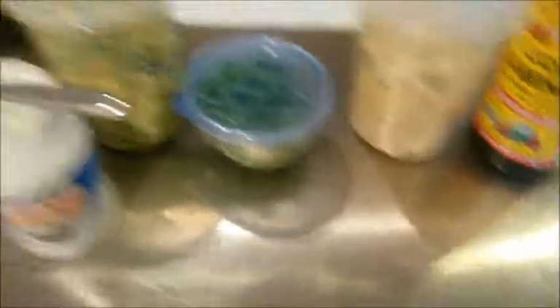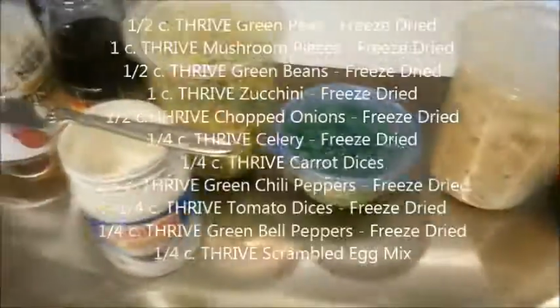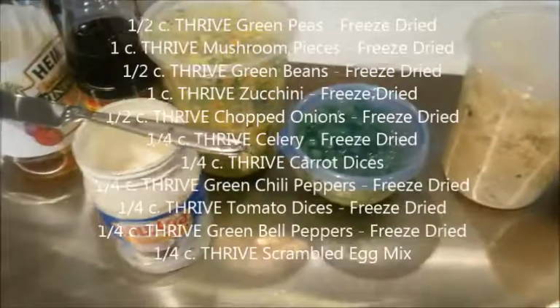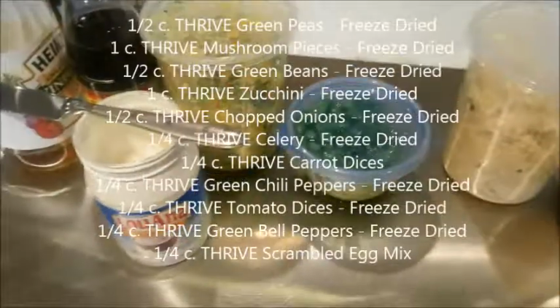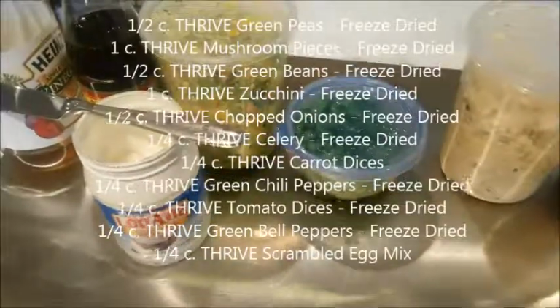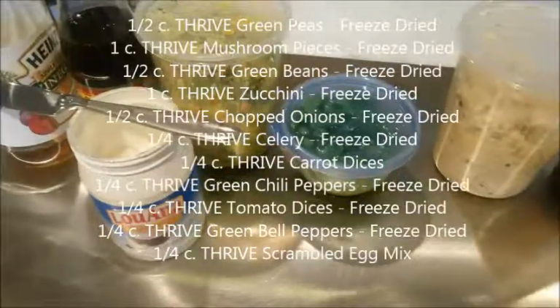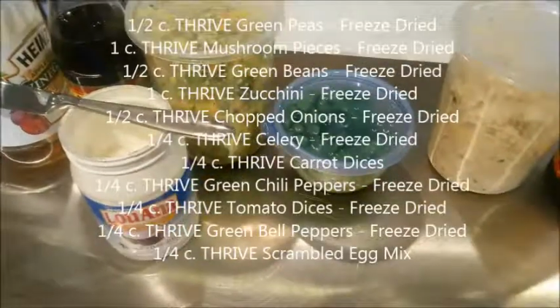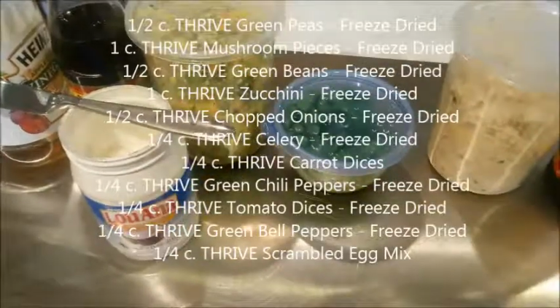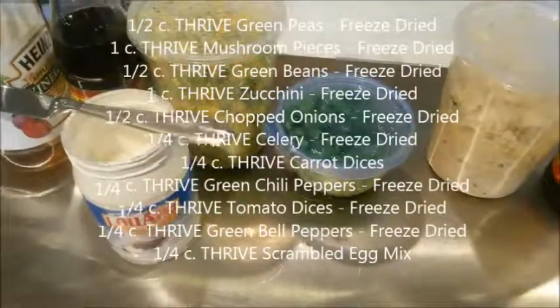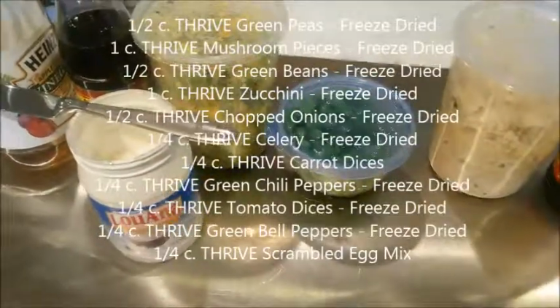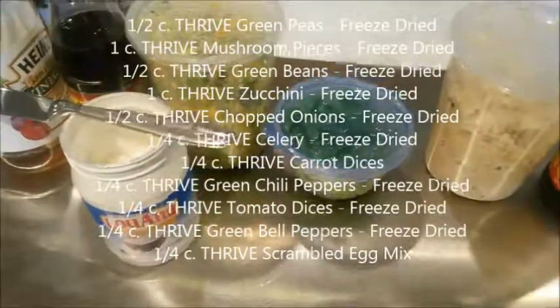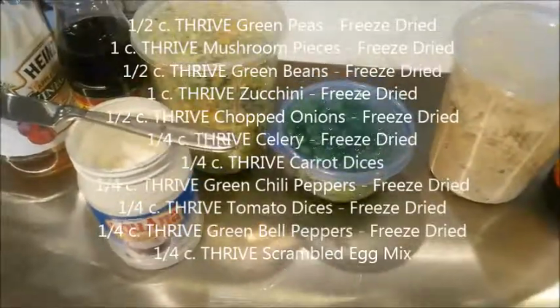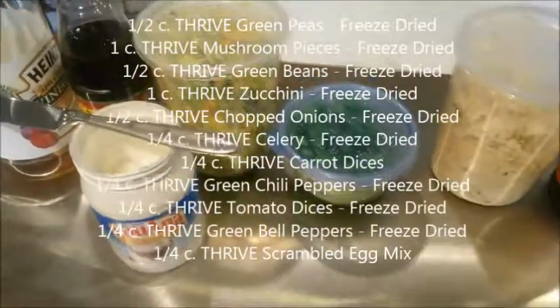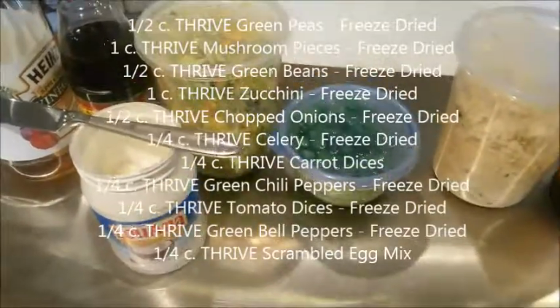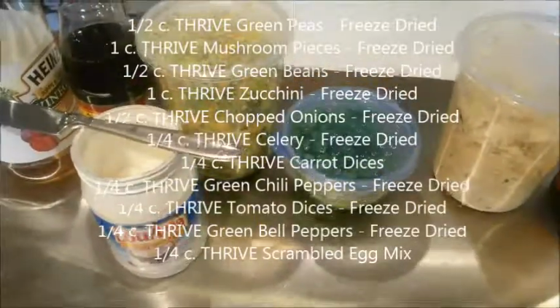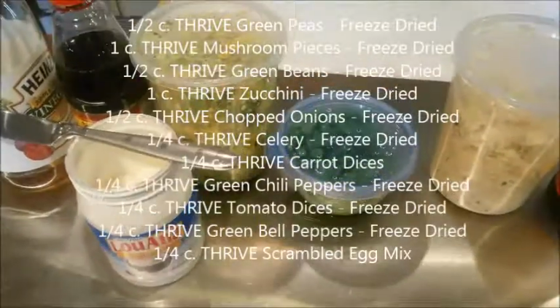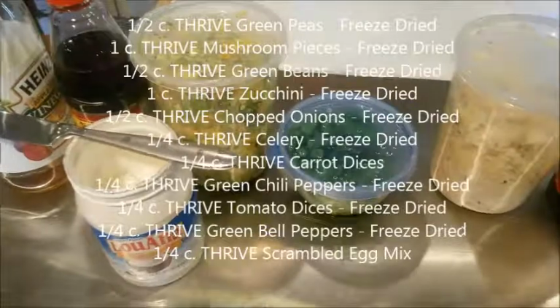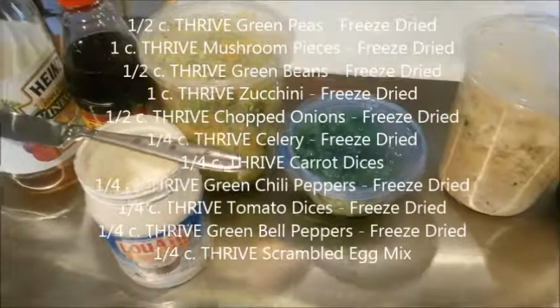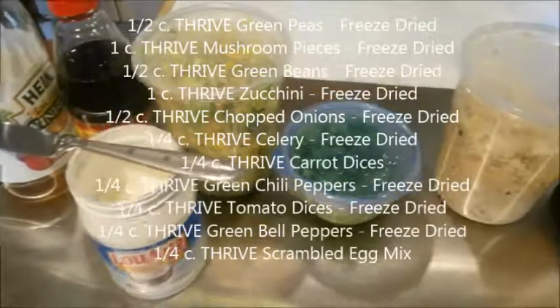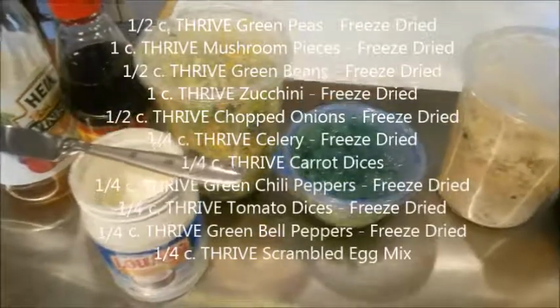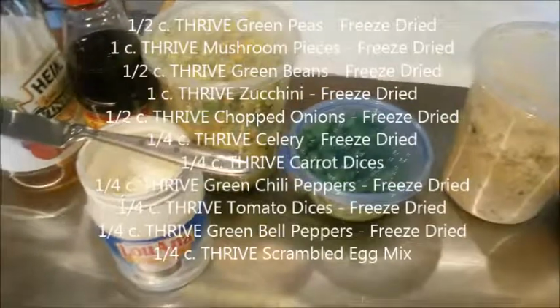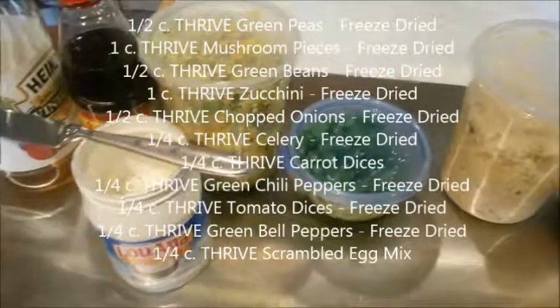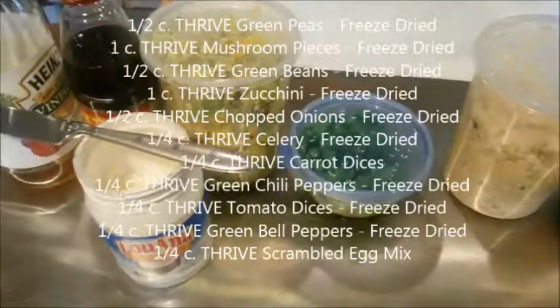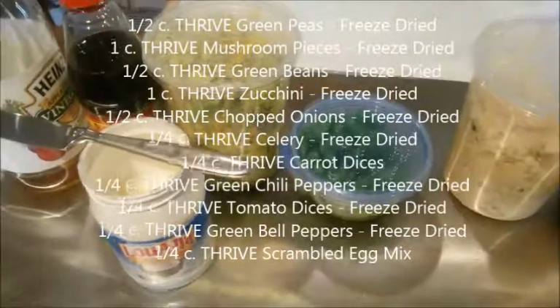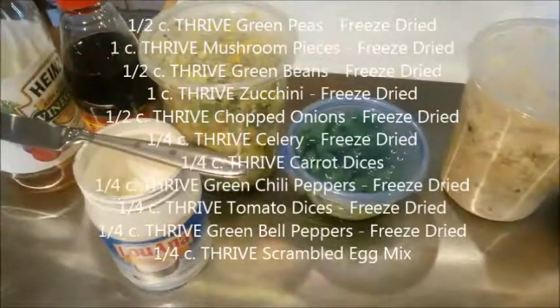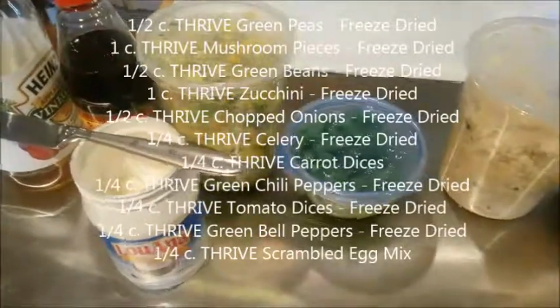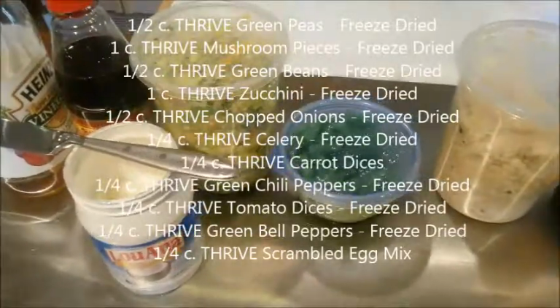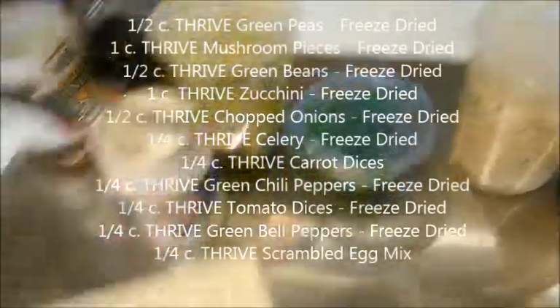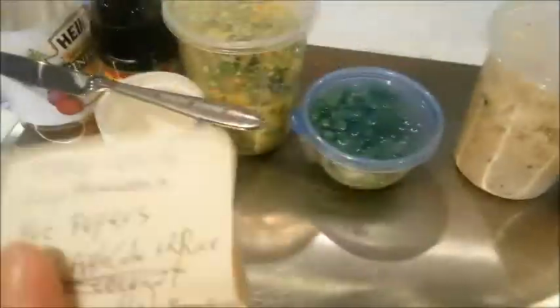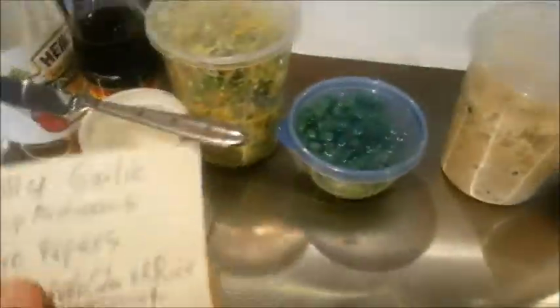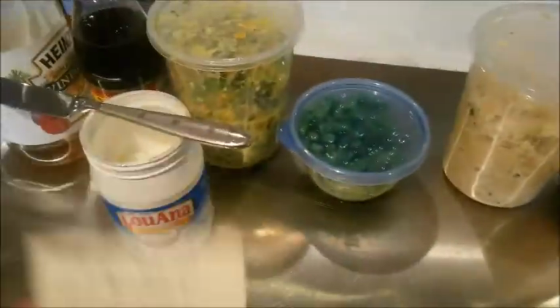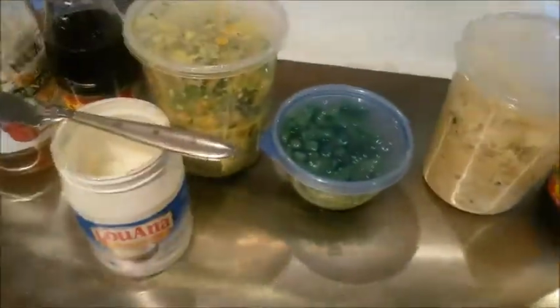And then over here we've got zucchini, celery, broccoli, green beans, peas, tomato, carrot, onions — all ready to go.